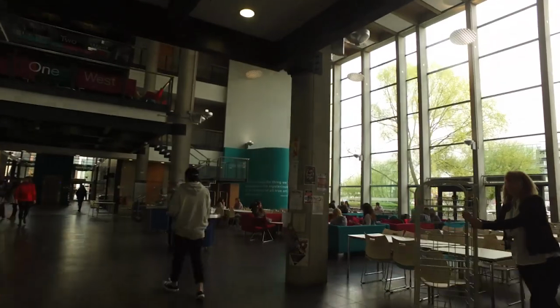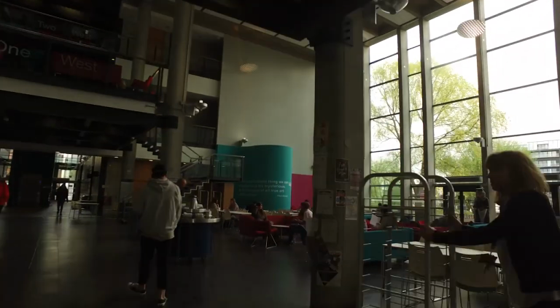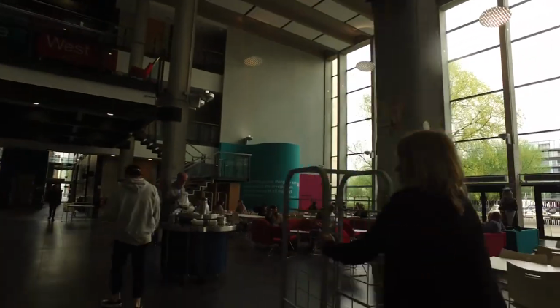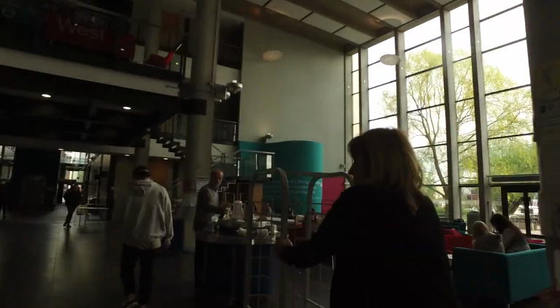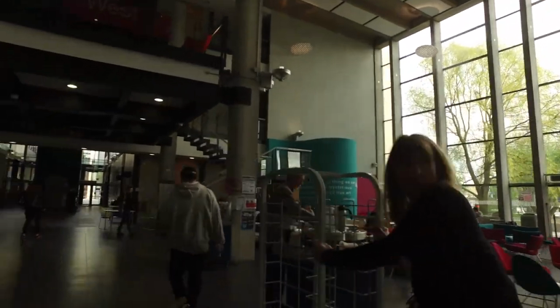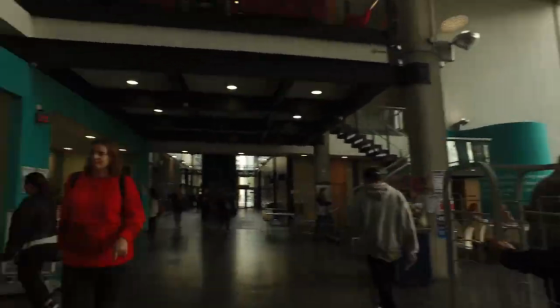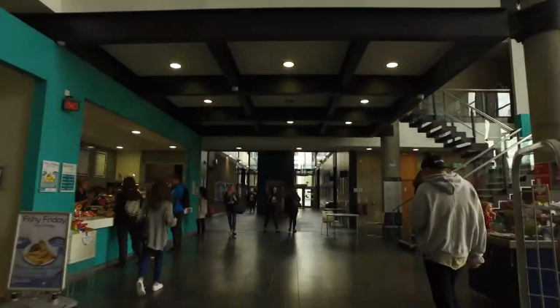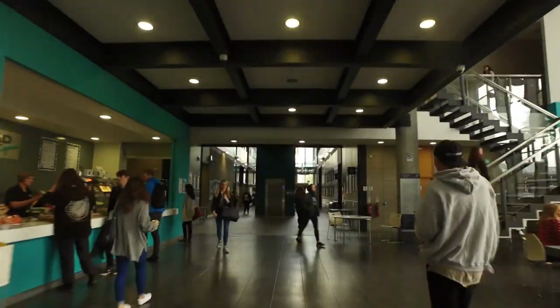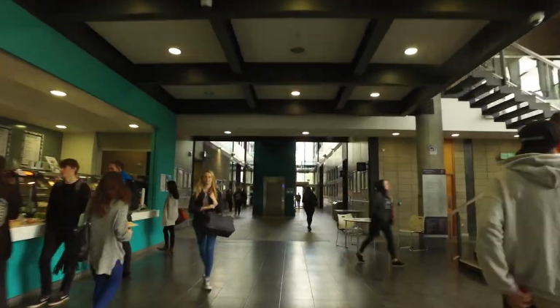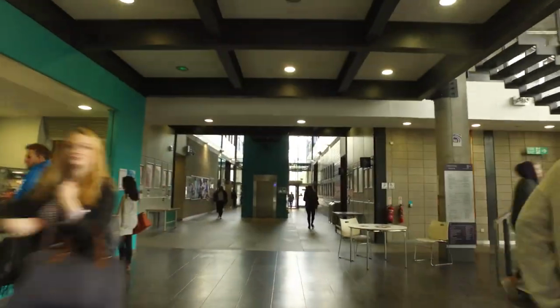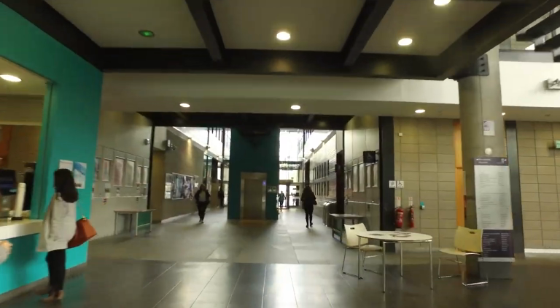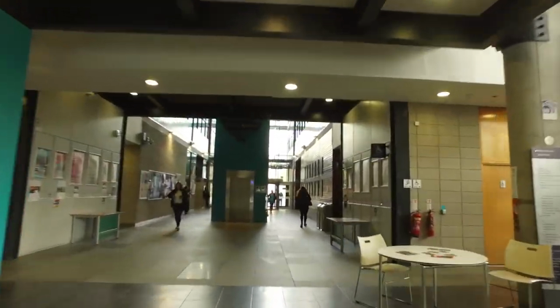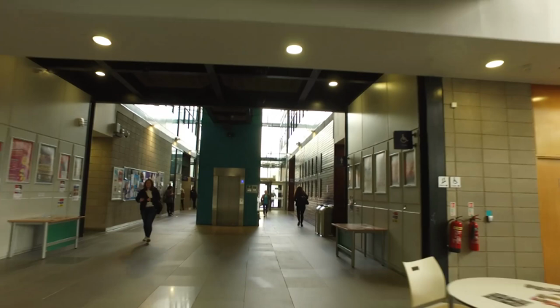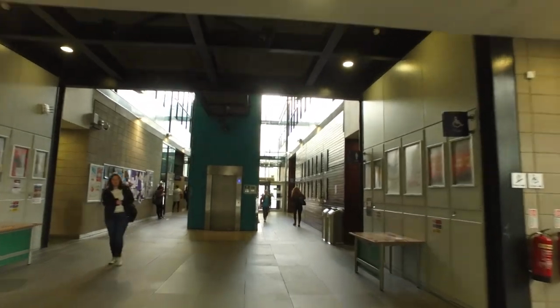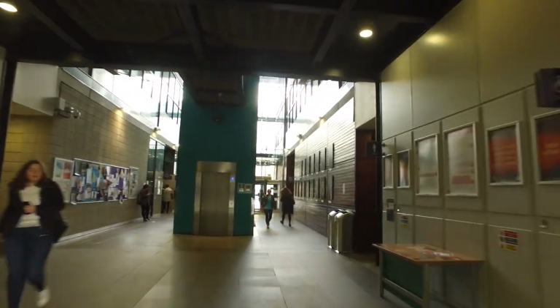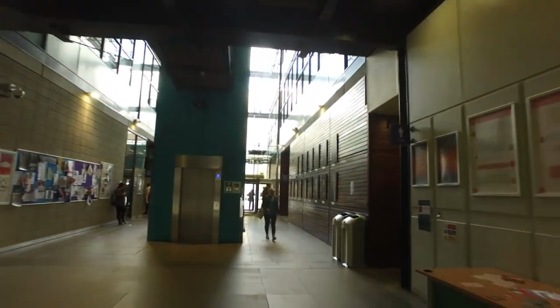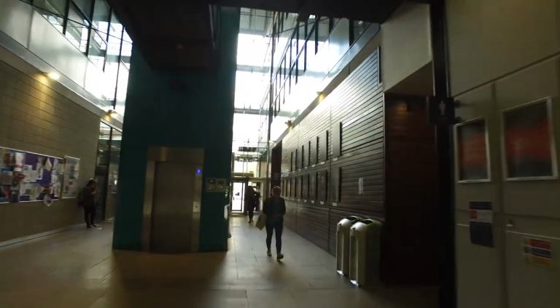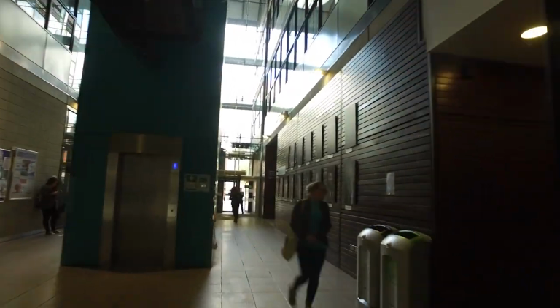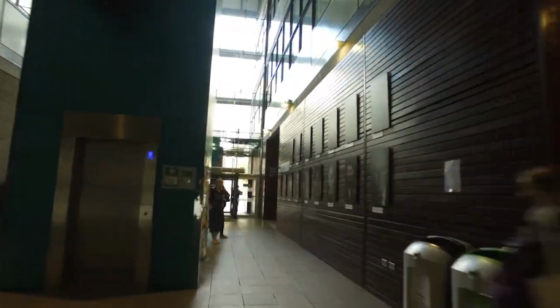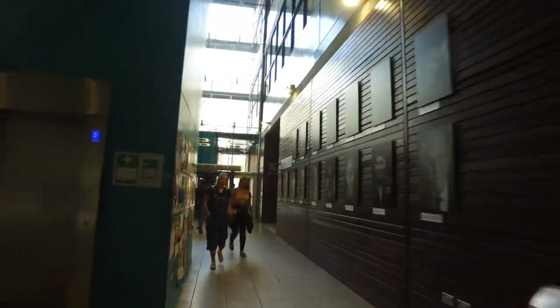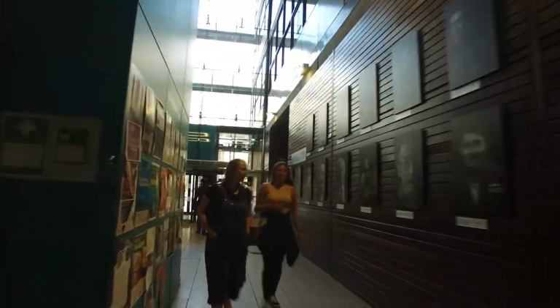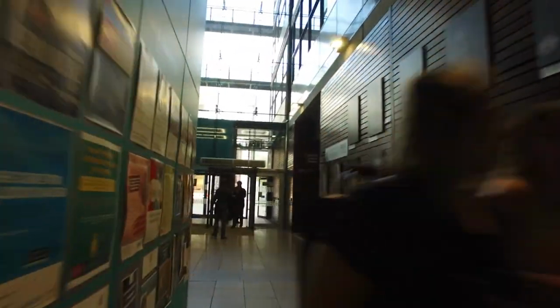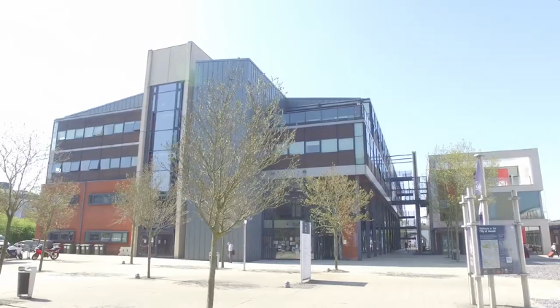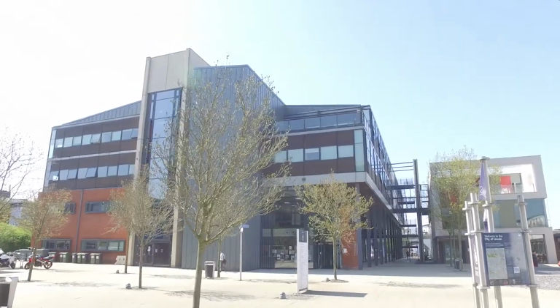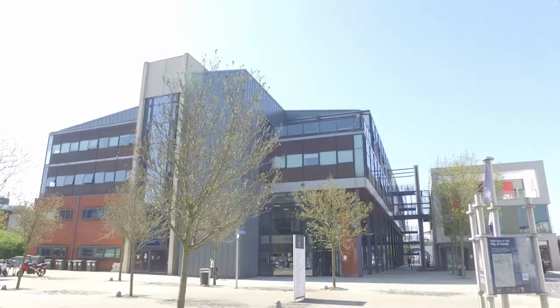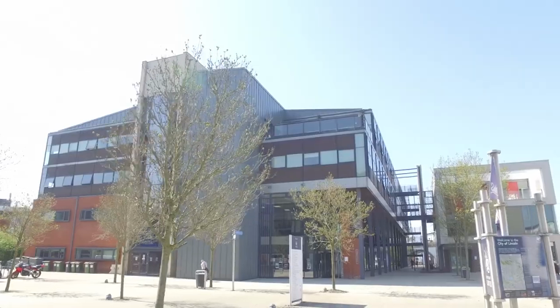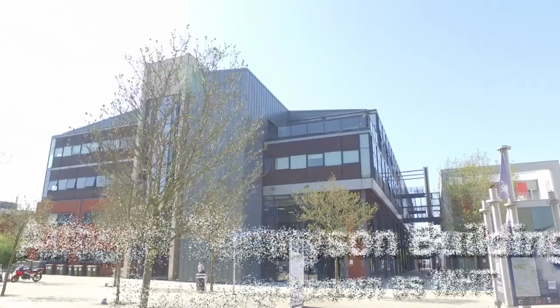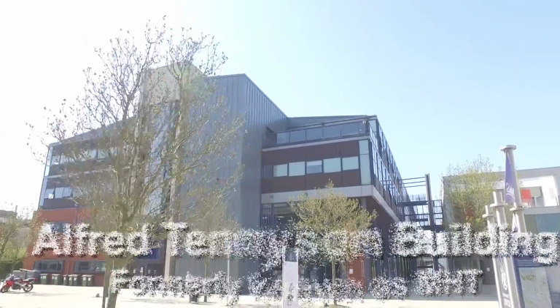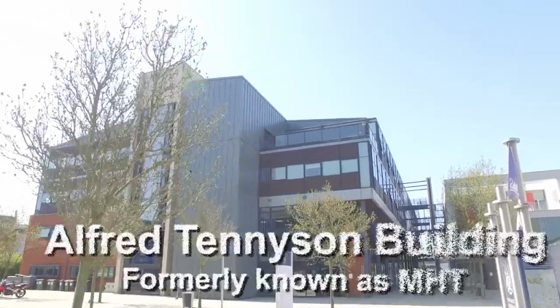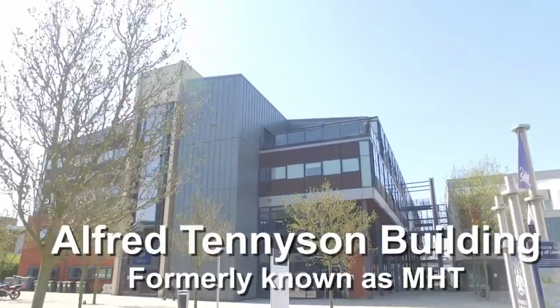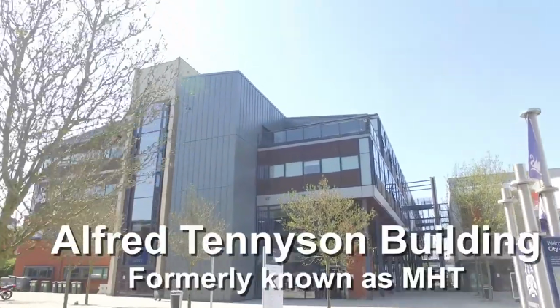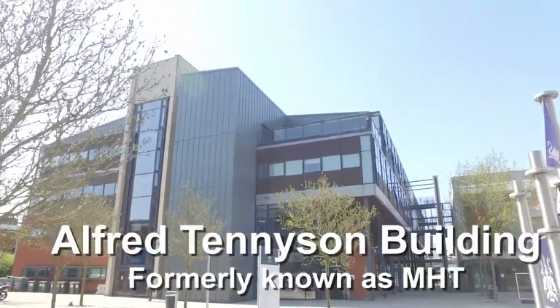The building has a lot of seminar rooms and a couple of lecture theatres, so you'll be sure to be in this building a few times whilst at Lincoln — but if not, you definitely will be to enrol in September. And just outside the Minerva Building is the Media, Humanities and Technologies Building.